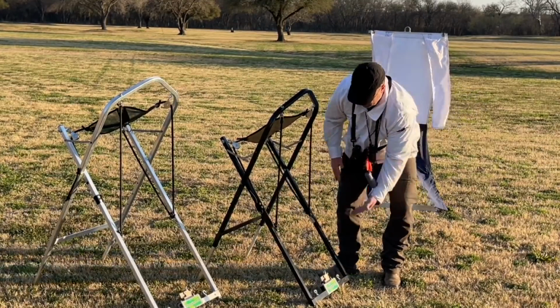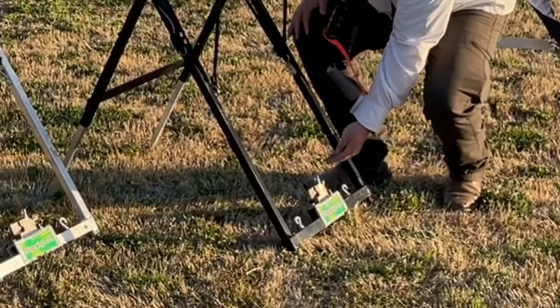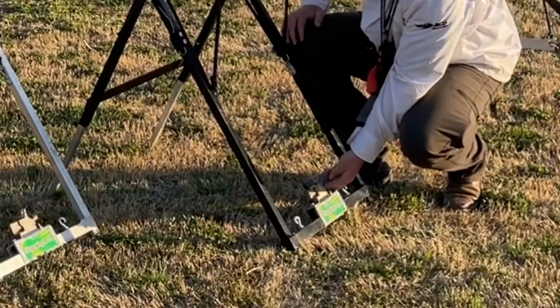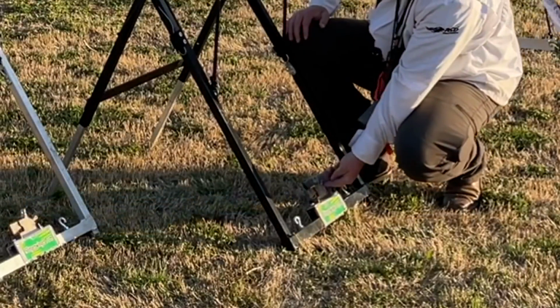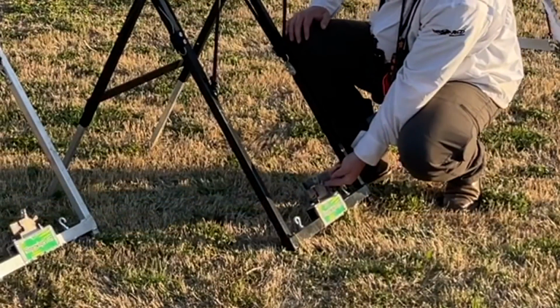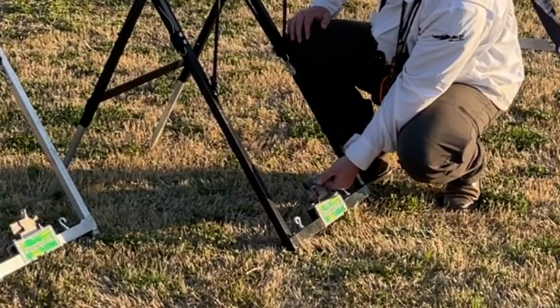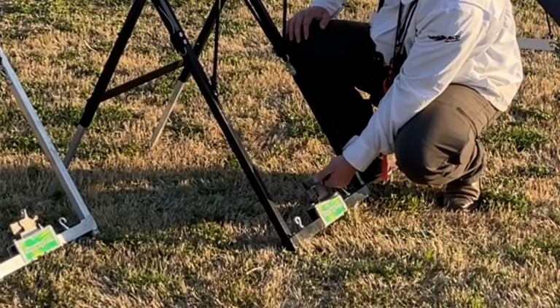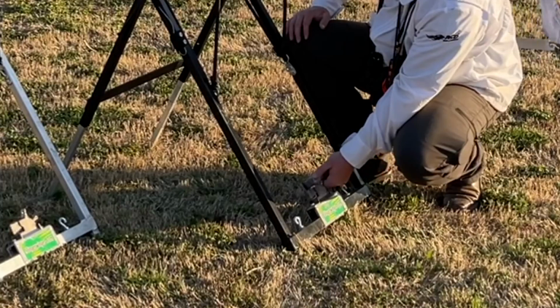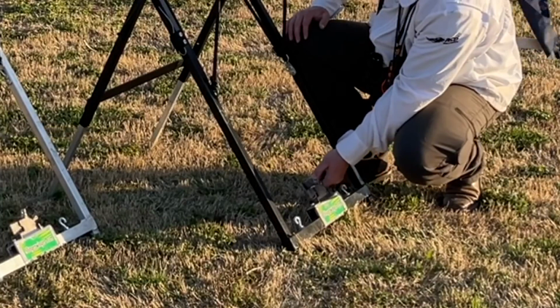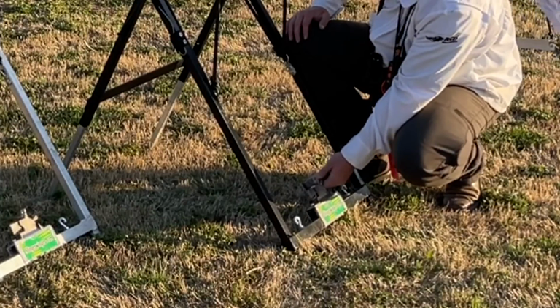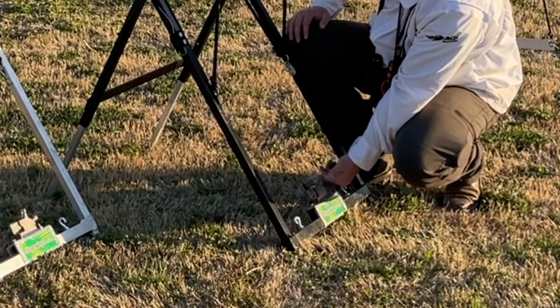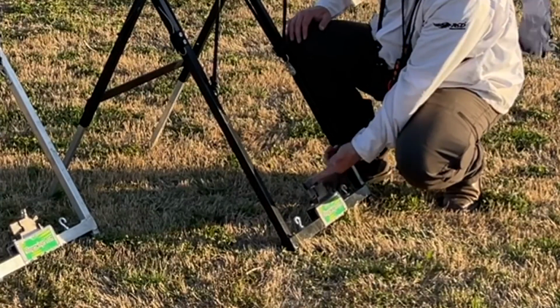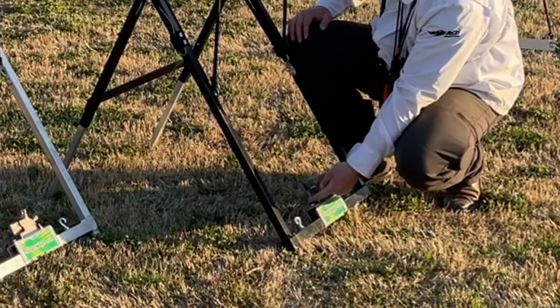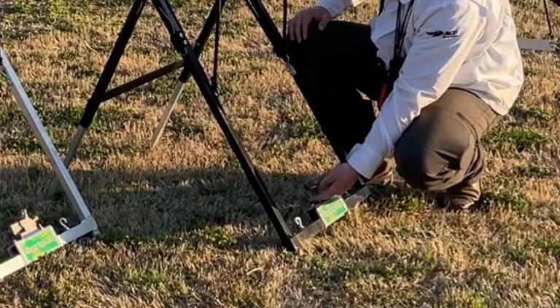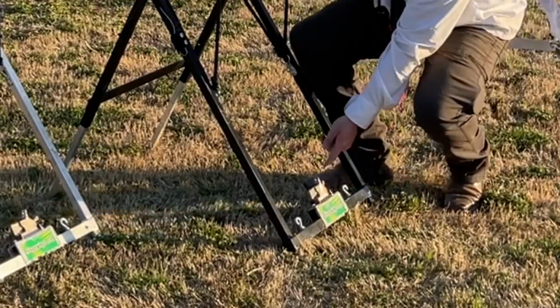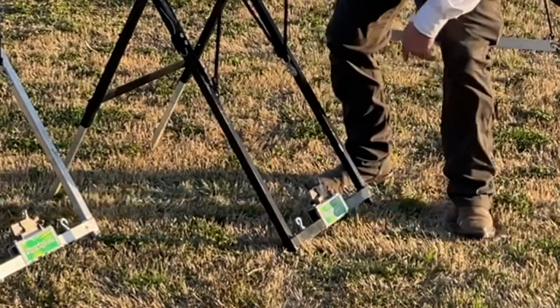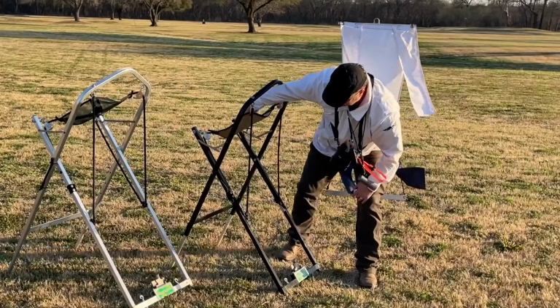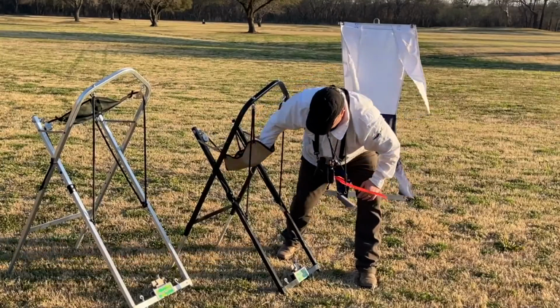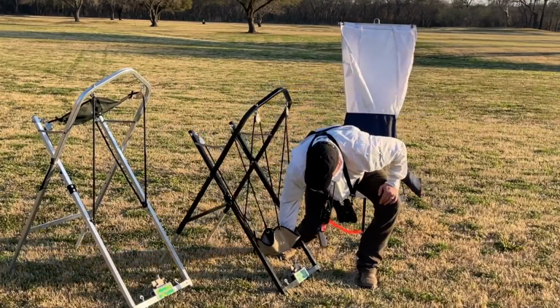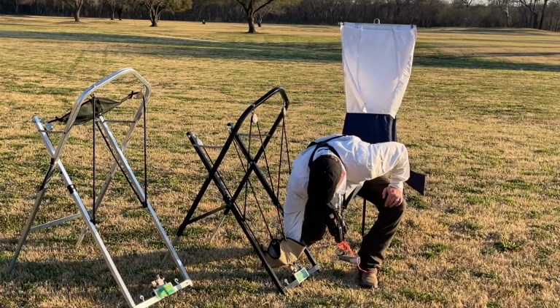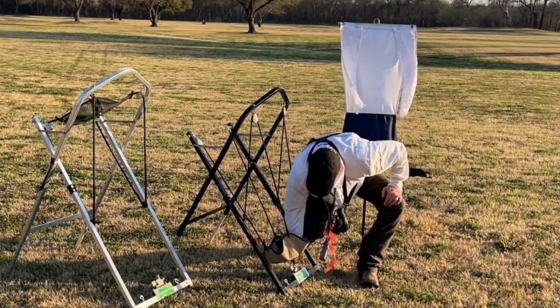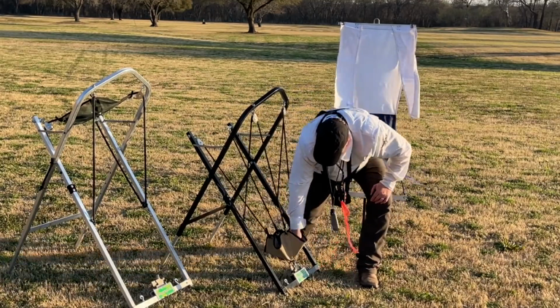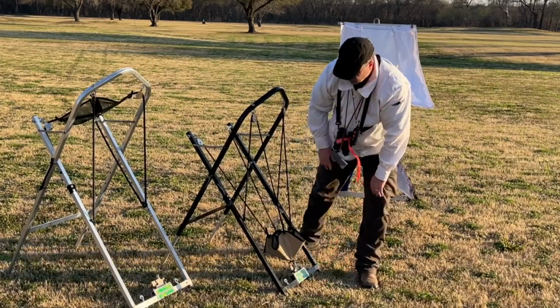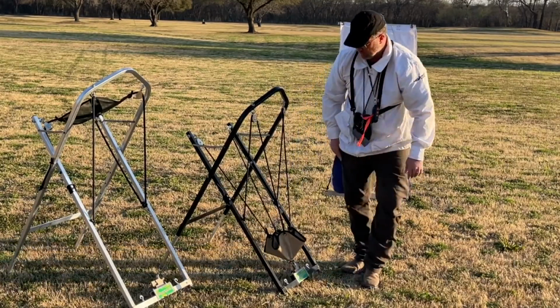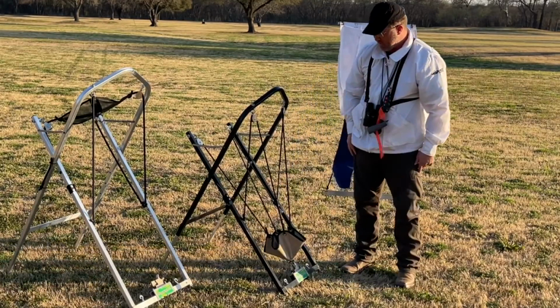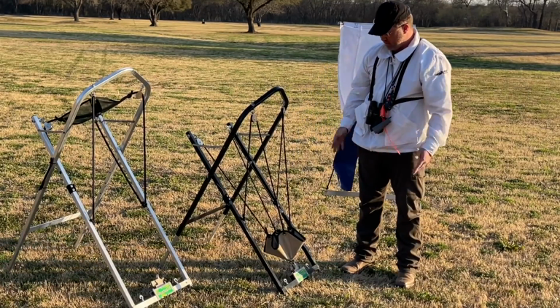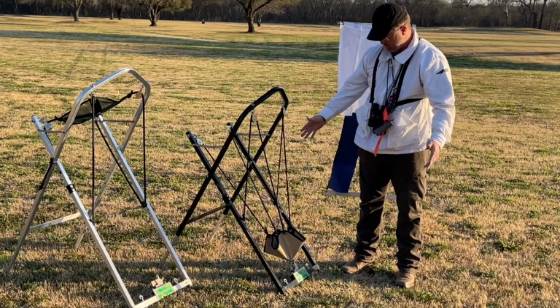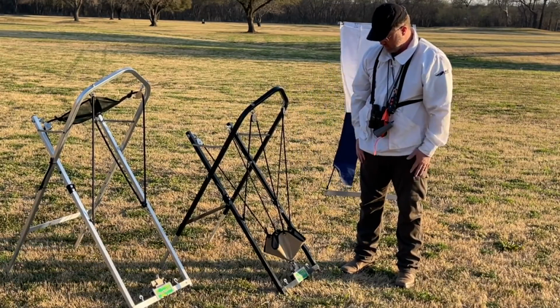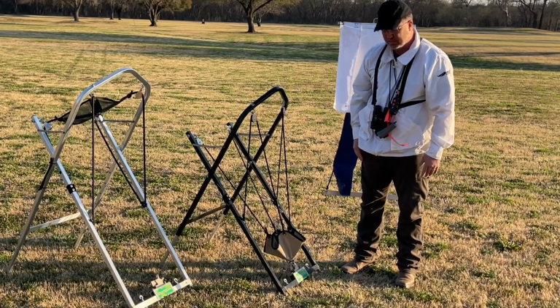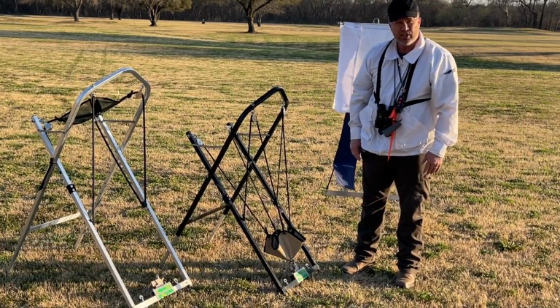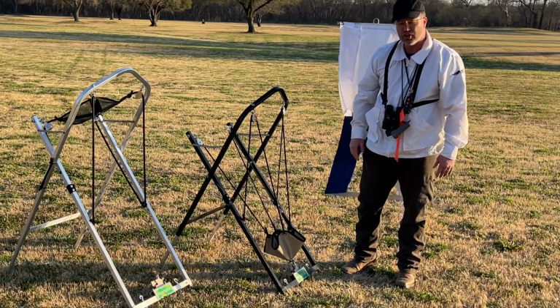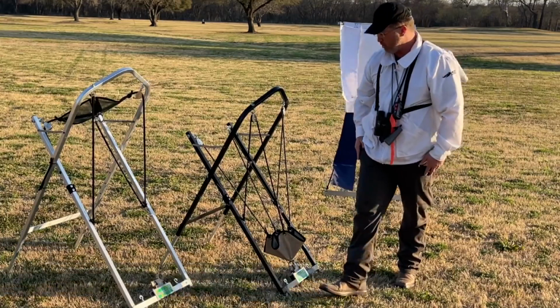To arm this, all you do — if you can see this — is just pull that up. That locks it in place, and then that's it. You're just hooking that on.